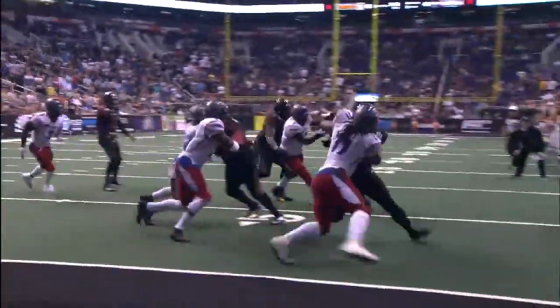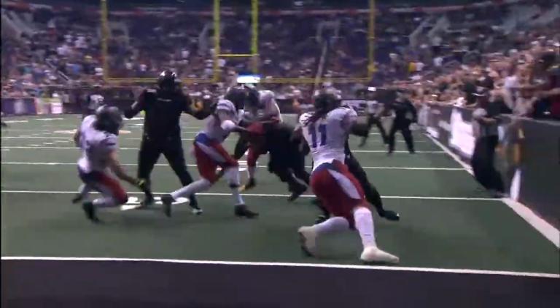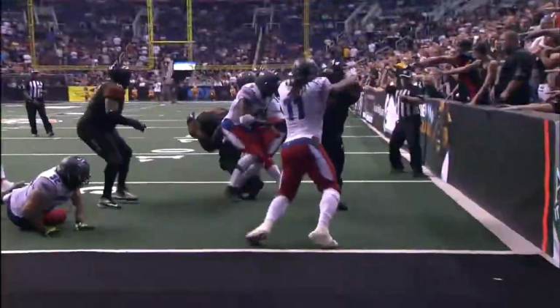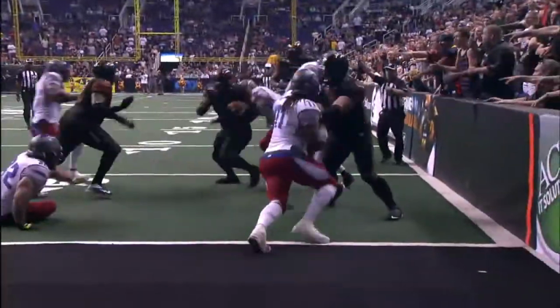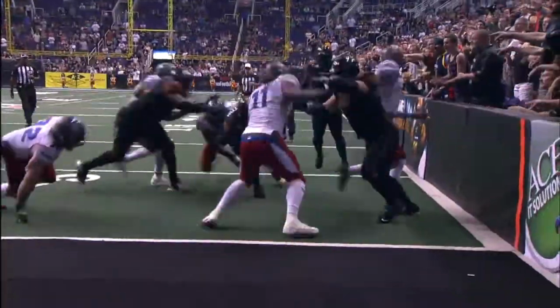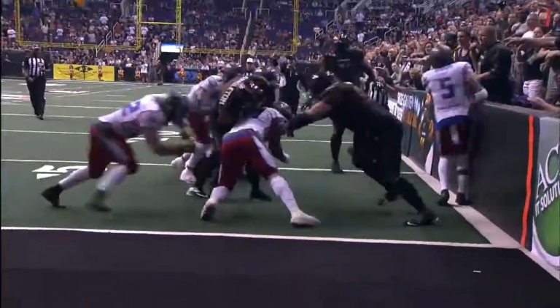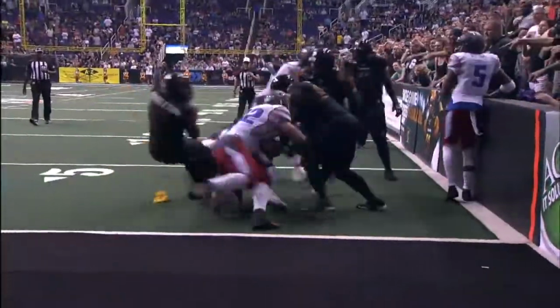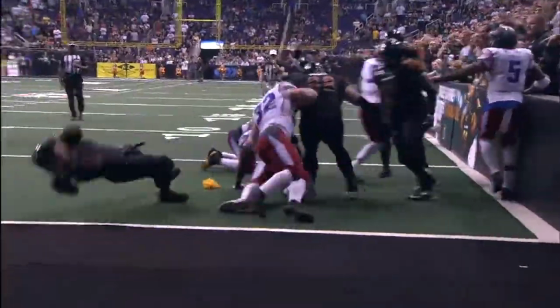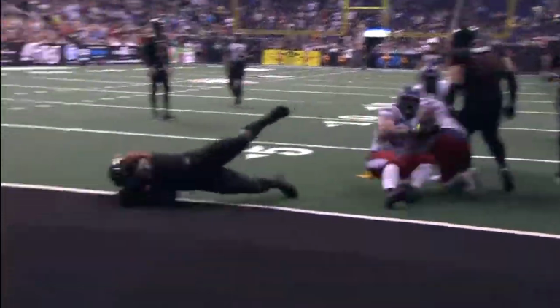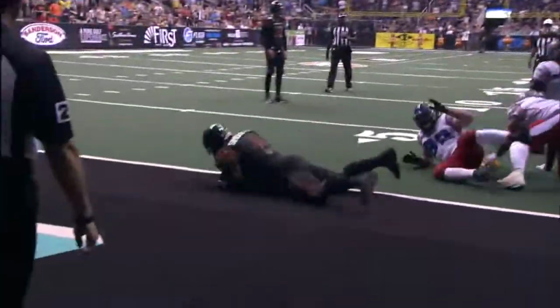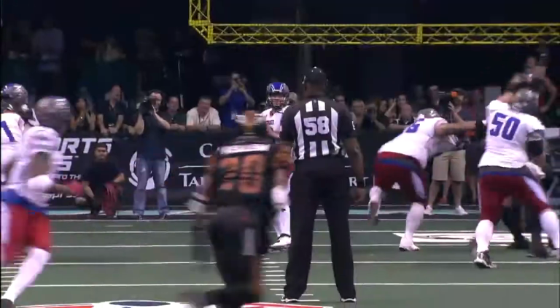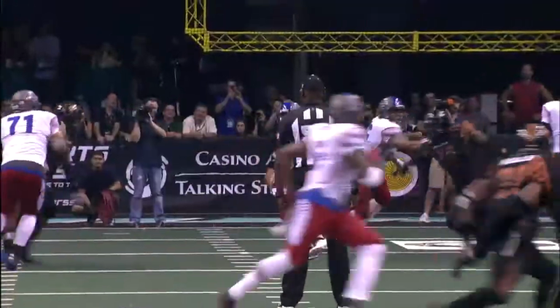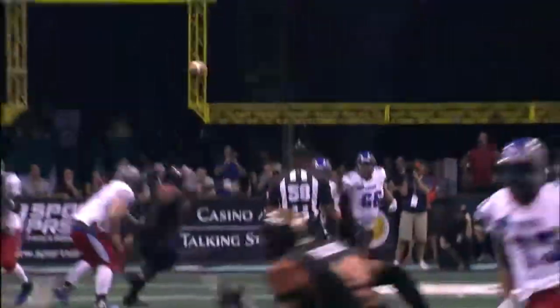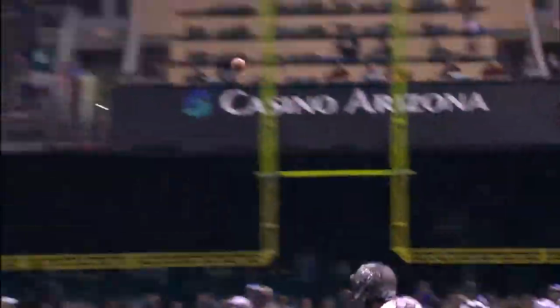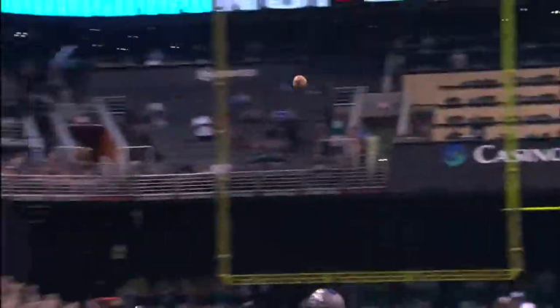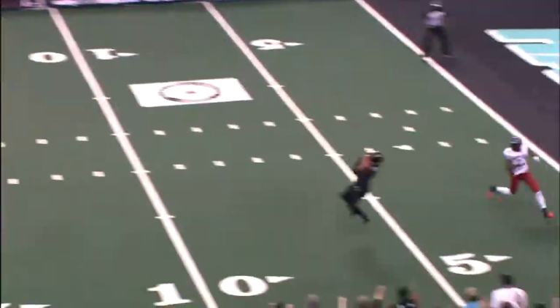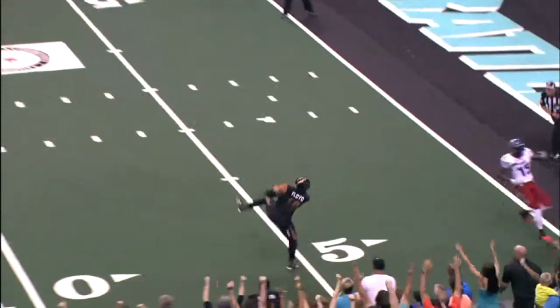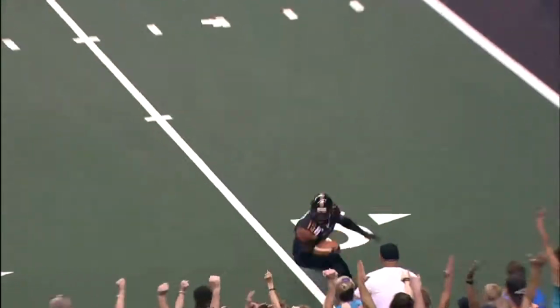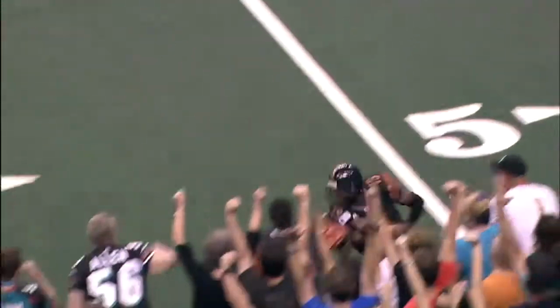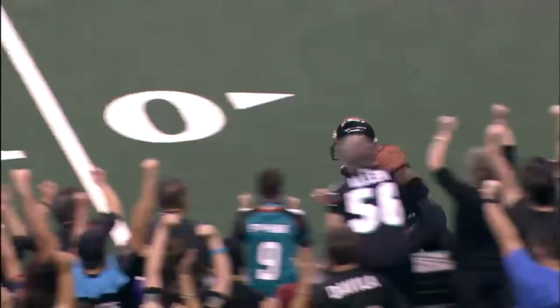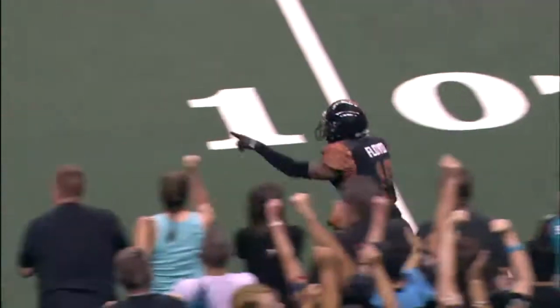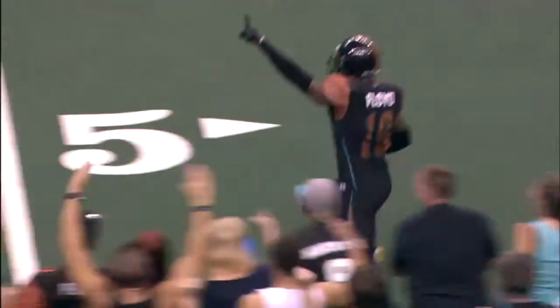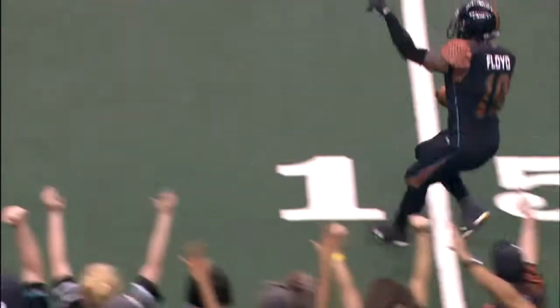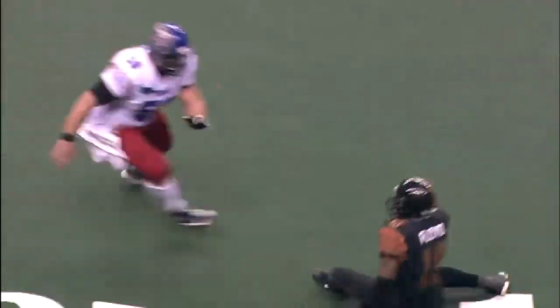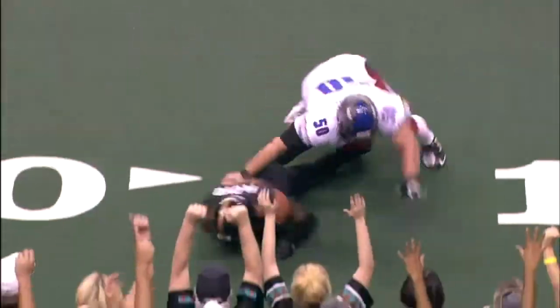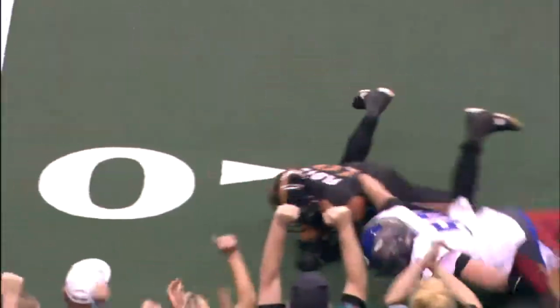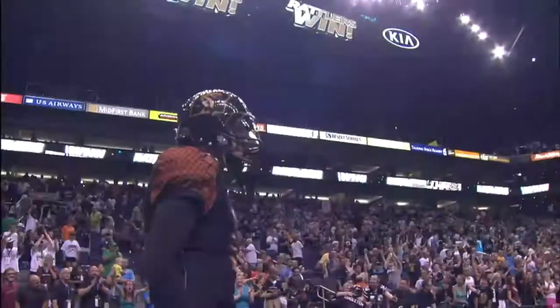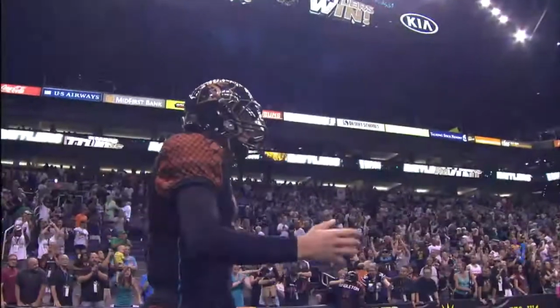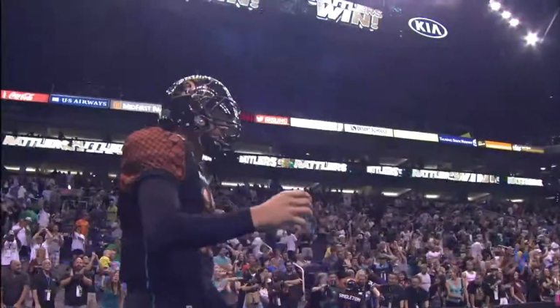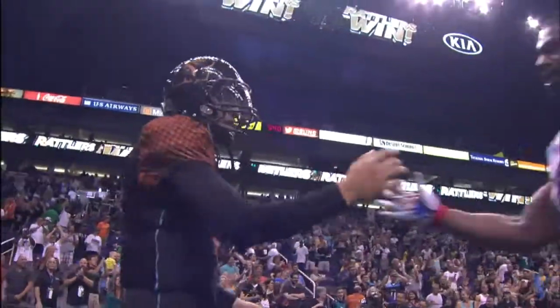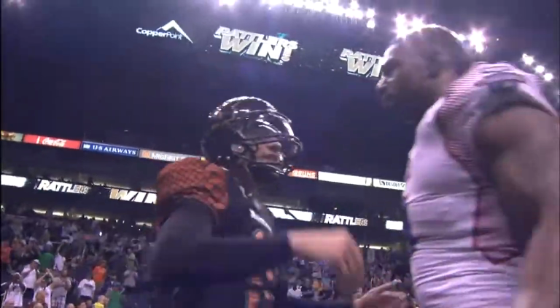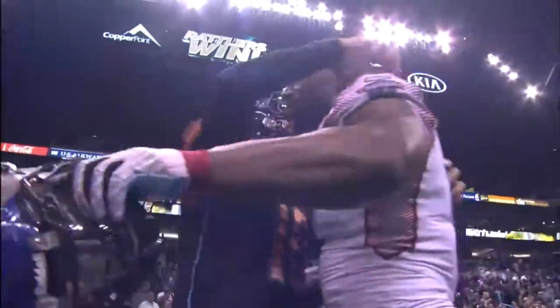Here's the give to Singleton, and Singleton grabbed around the face. Rowley, deep drop, lots of time, steps, throws — picked off by Foyd. Foyd. The Arizona Rattlers hang on.